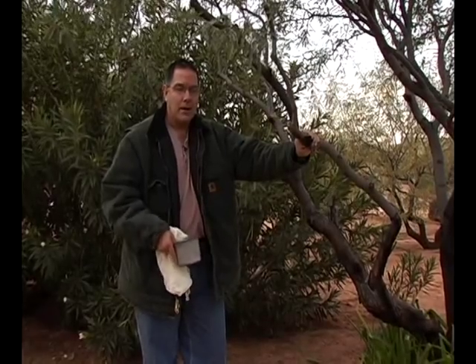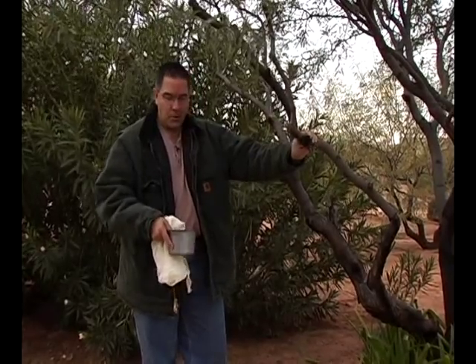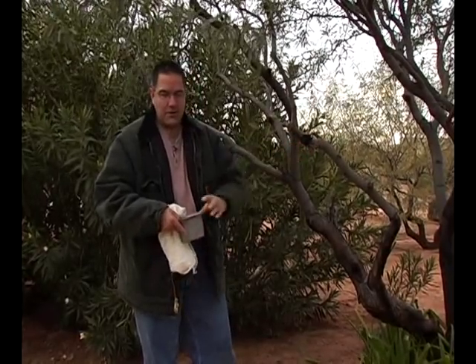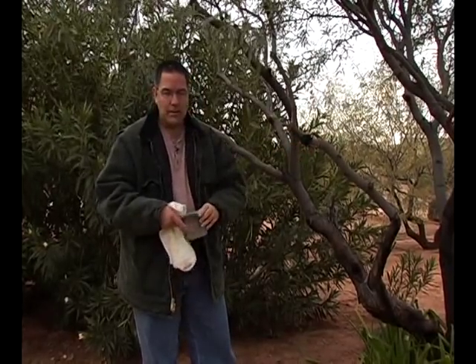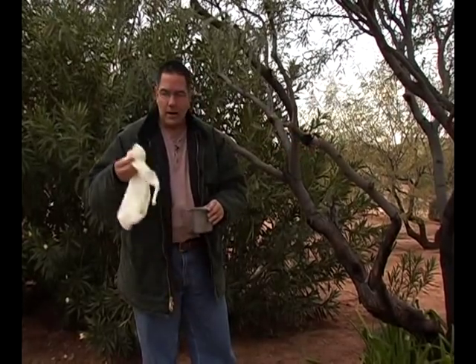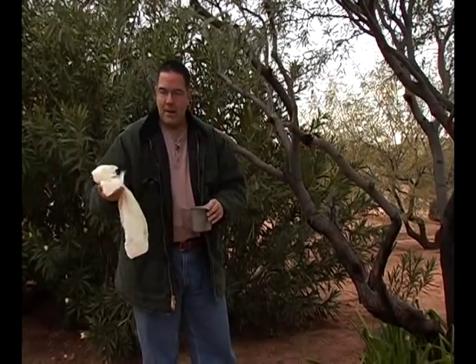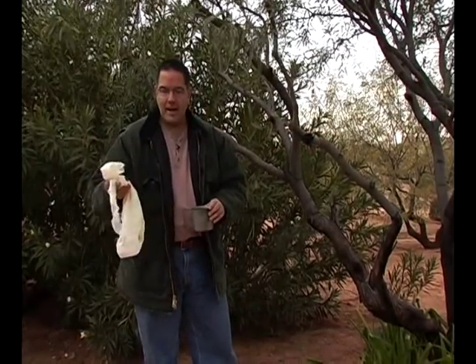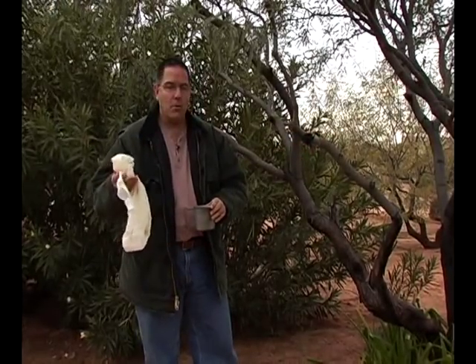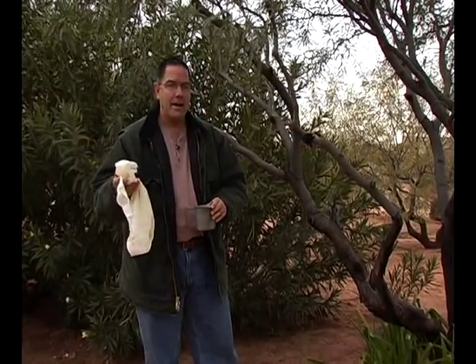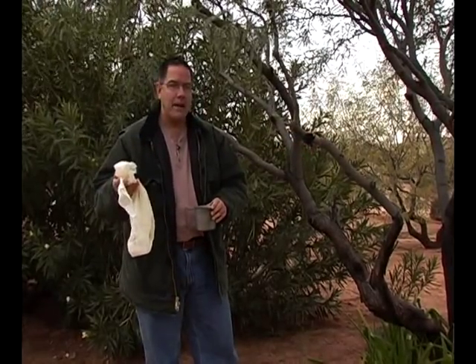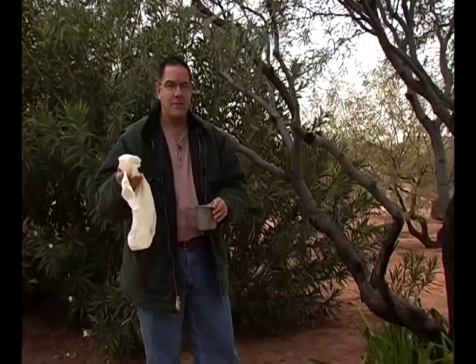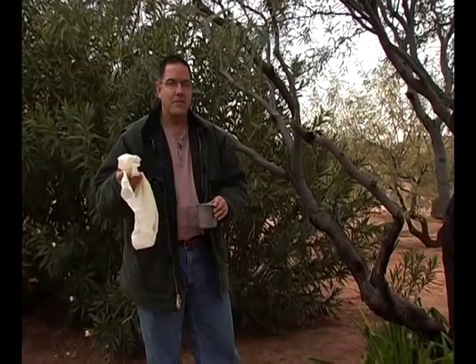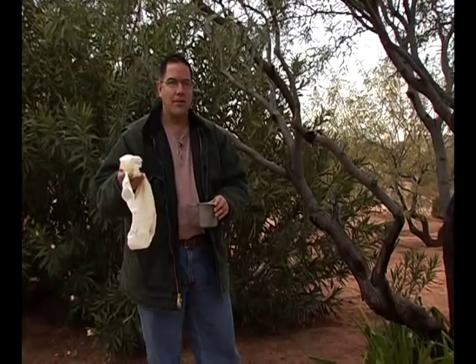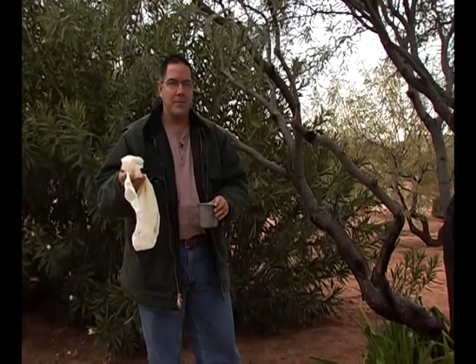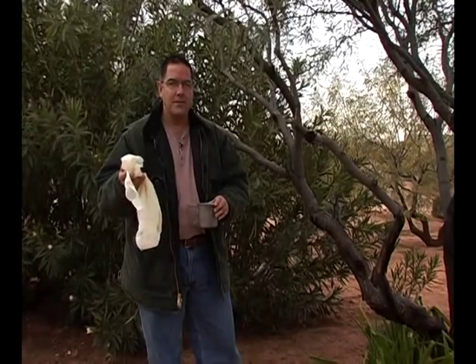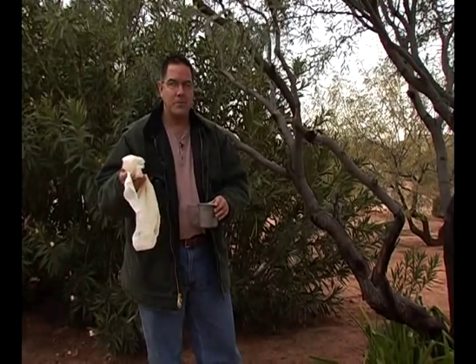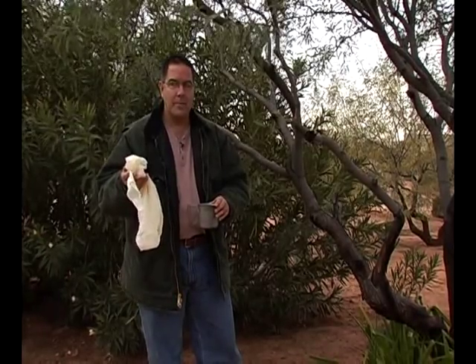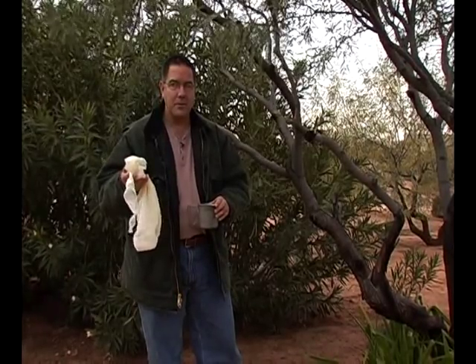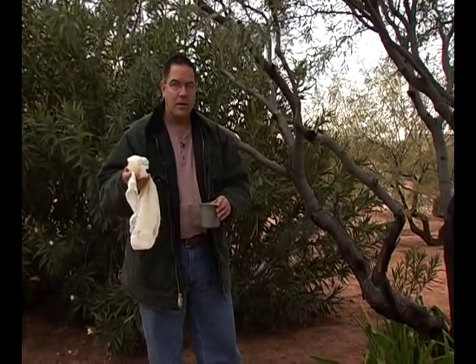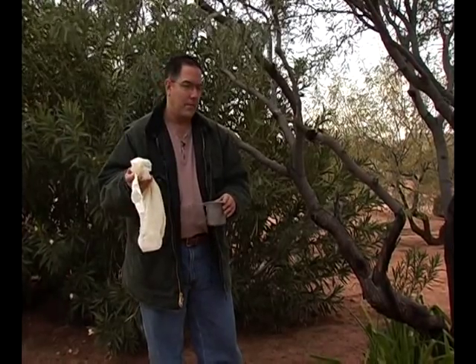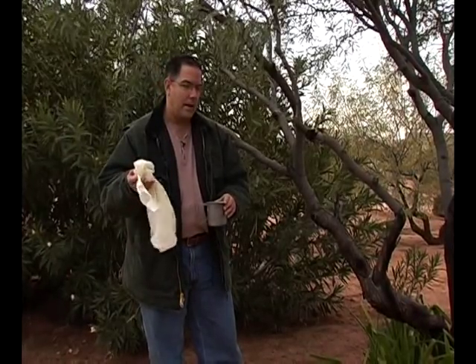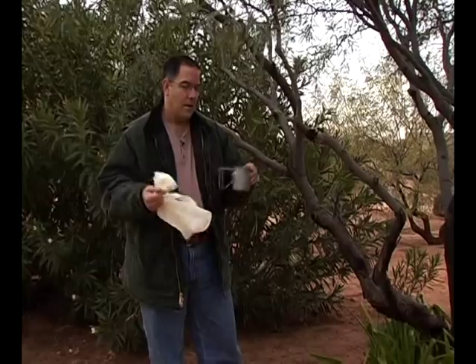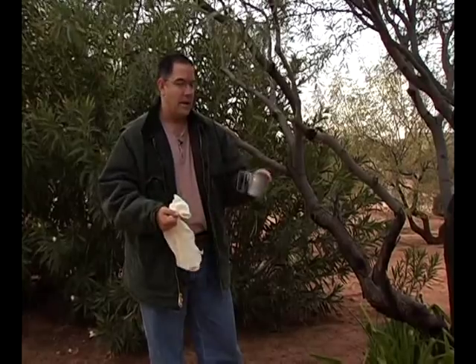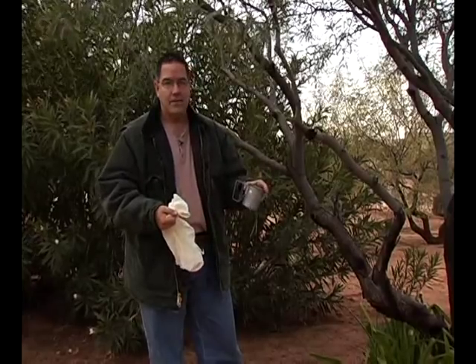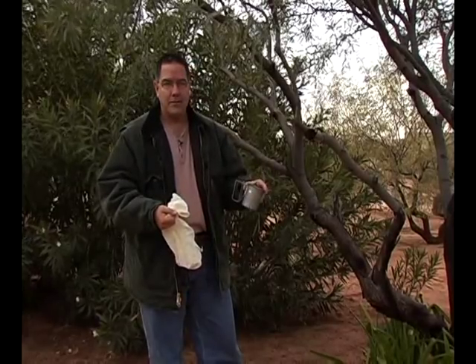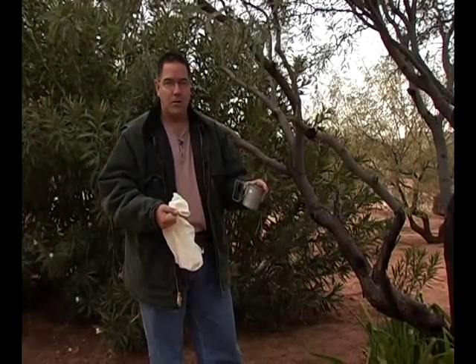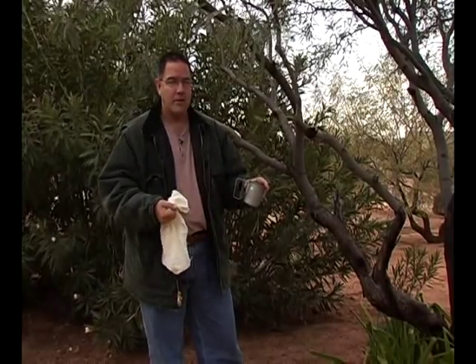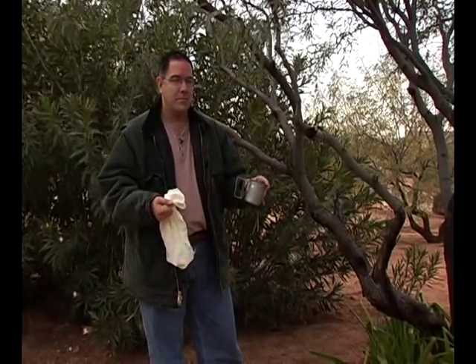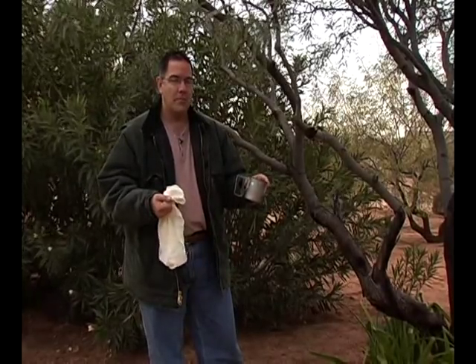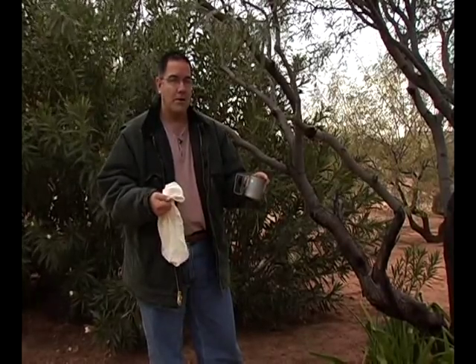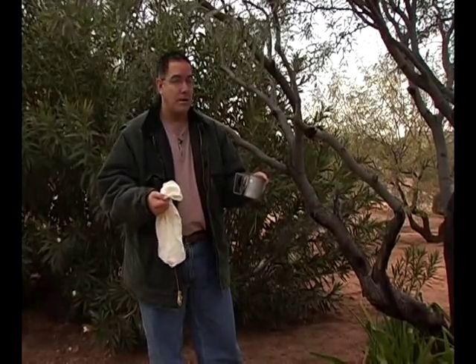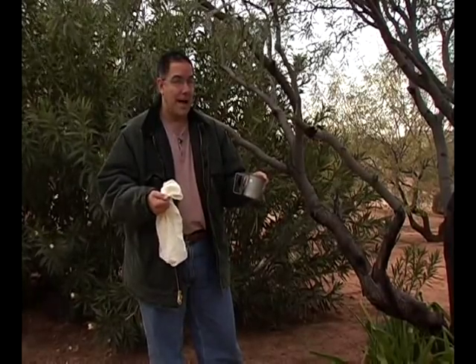It requires only a bandana or triangular bandage, a piece of cloth of some kind, and a container to catch the water in. Could be small, could be large, whatever you have.